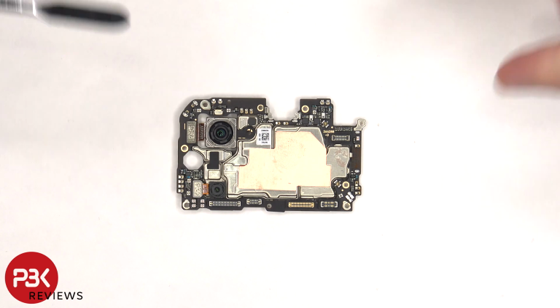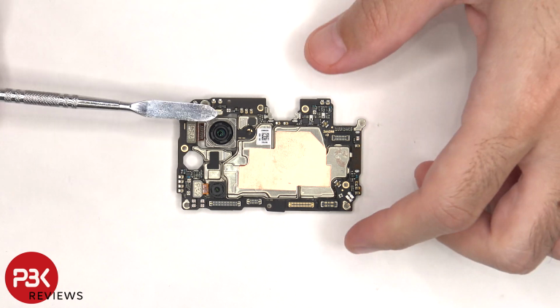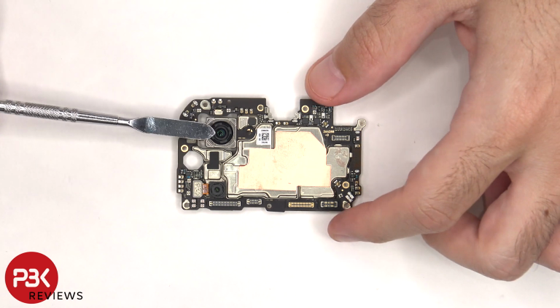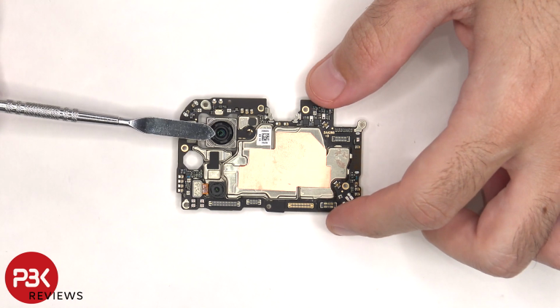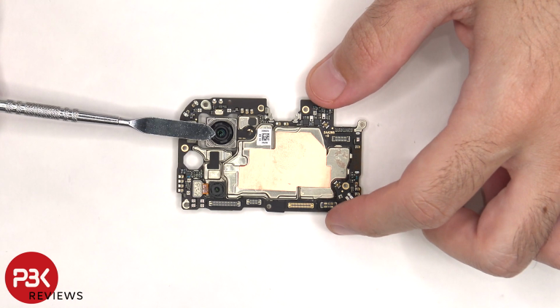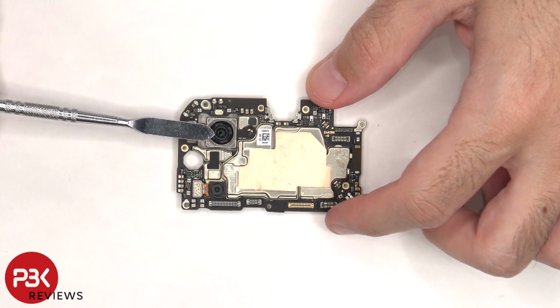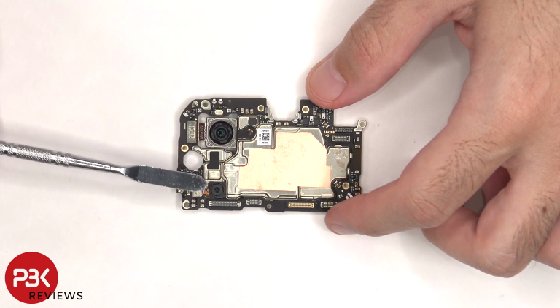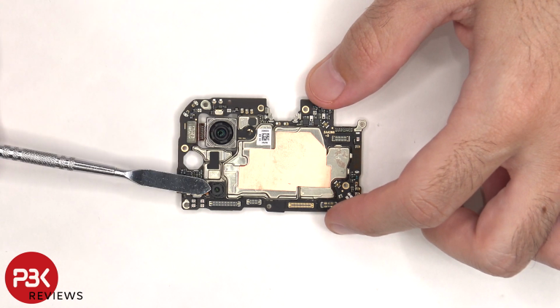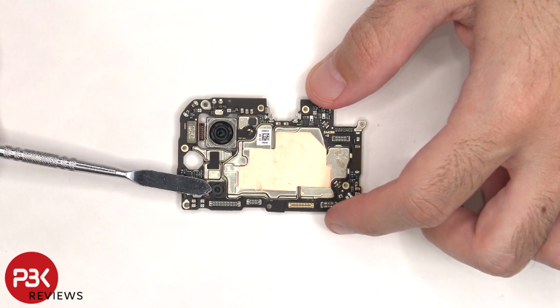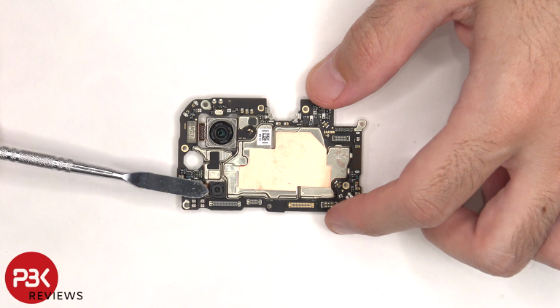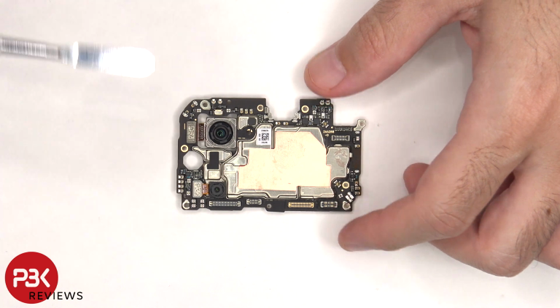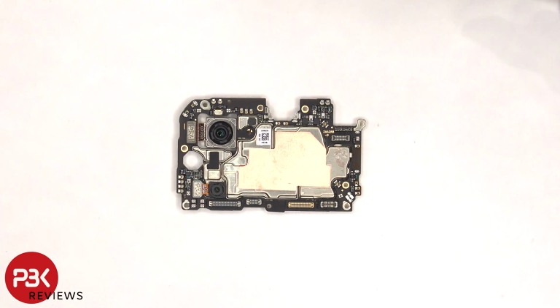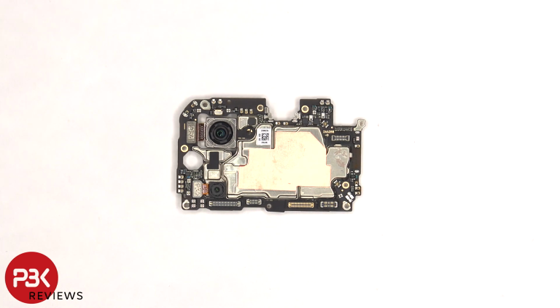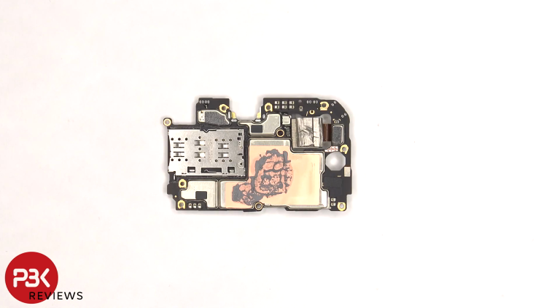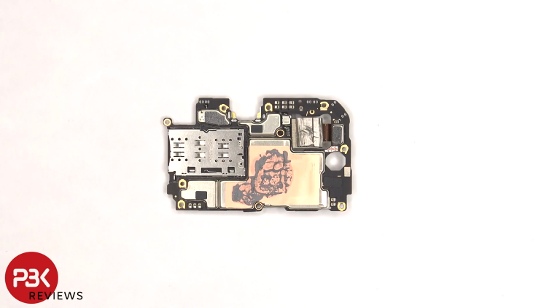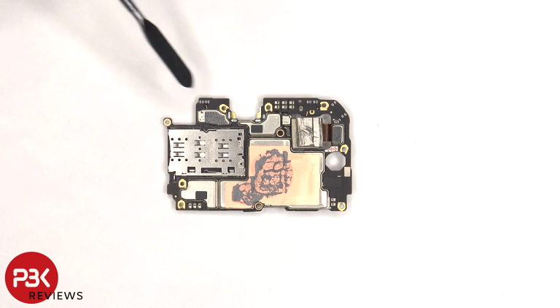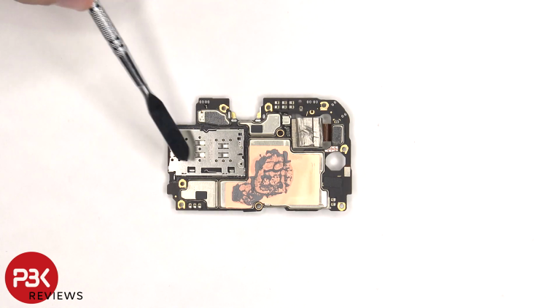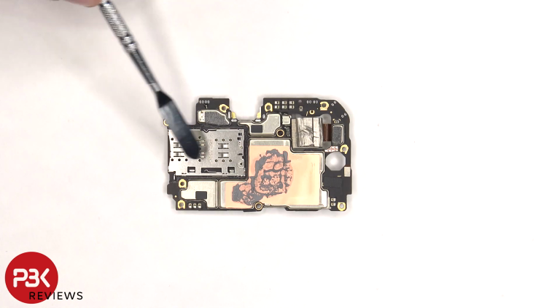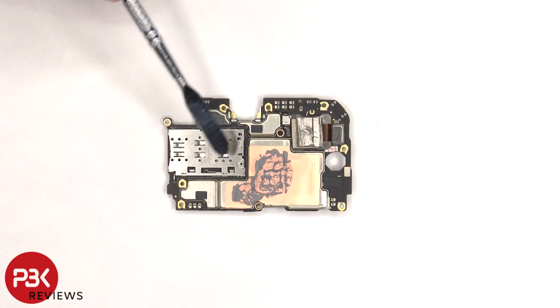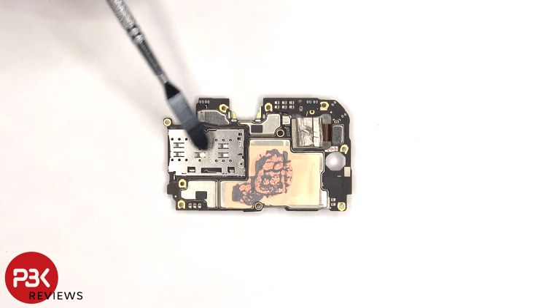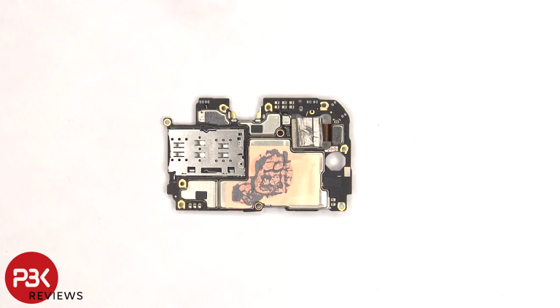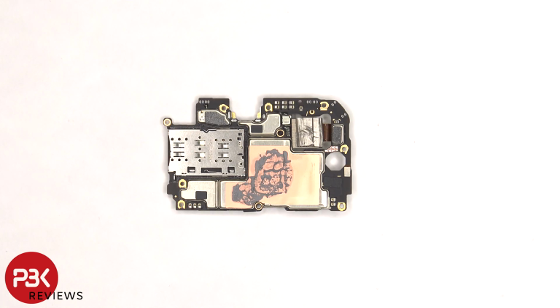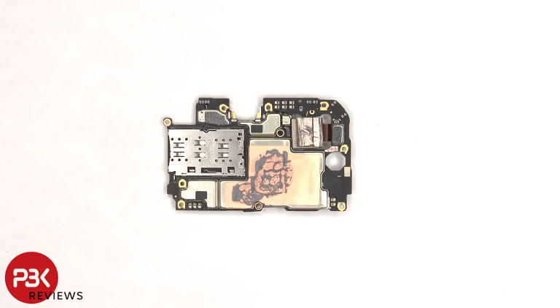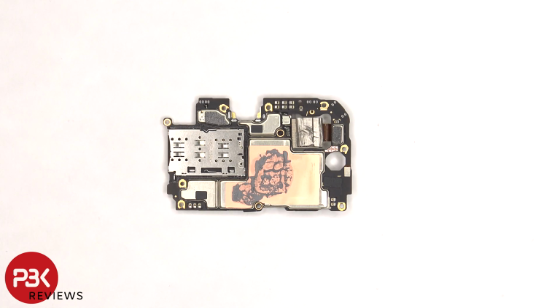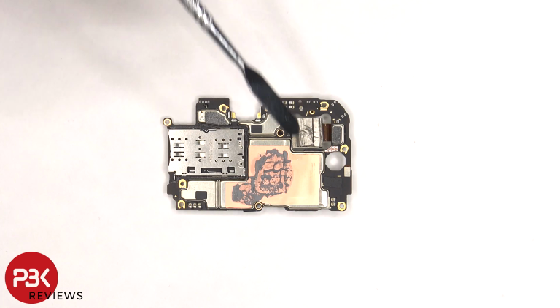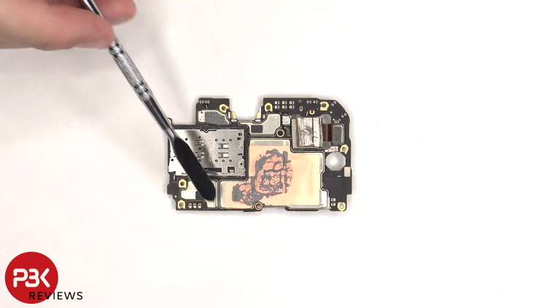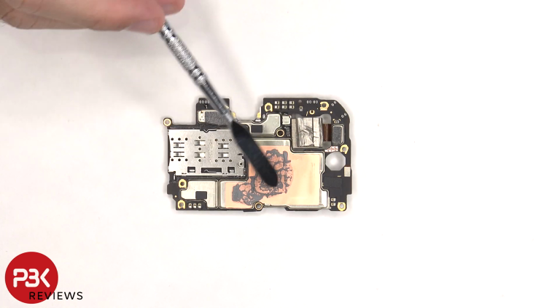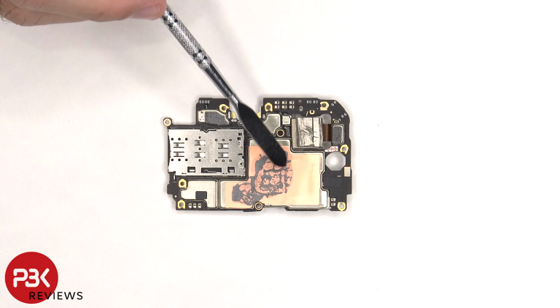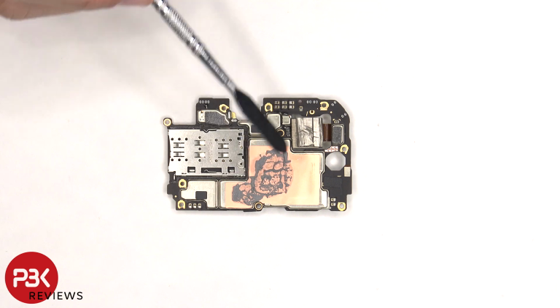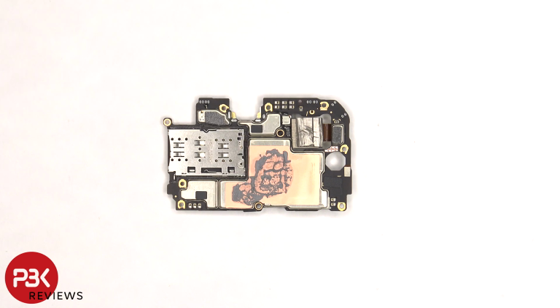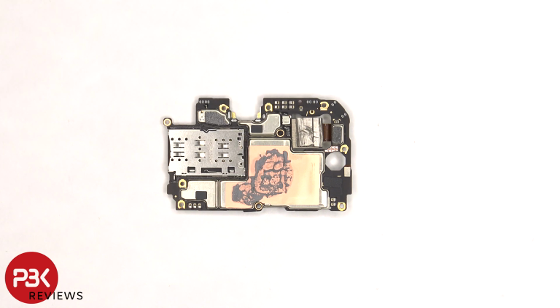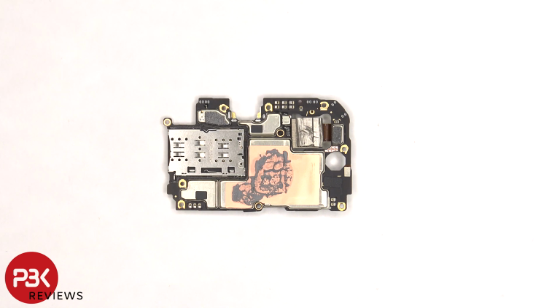None of the cameras have OIS or optical image stabilization. The SIM card and memory card reader is located on the back, and there's more copper tape and thermal paste on the back shields.